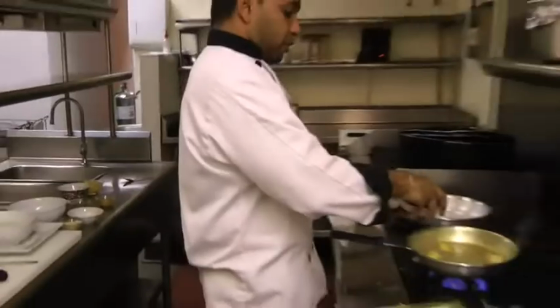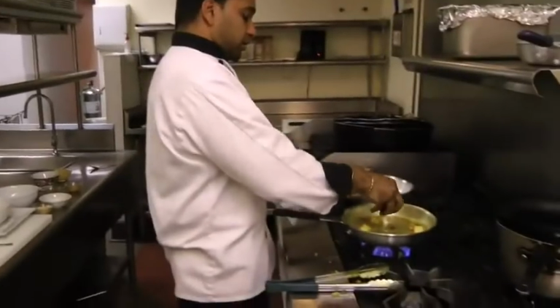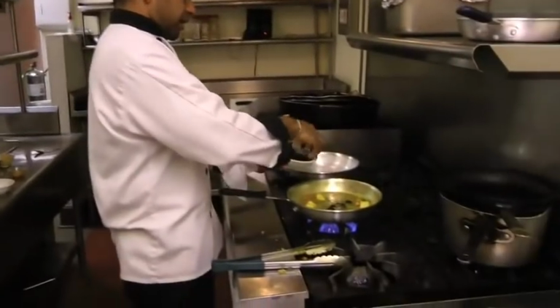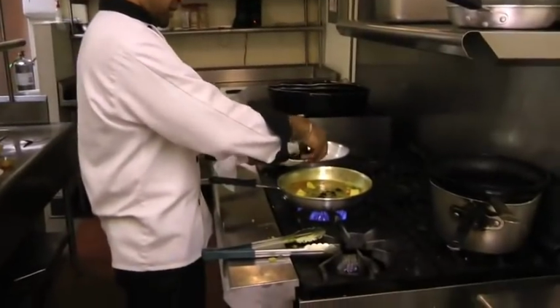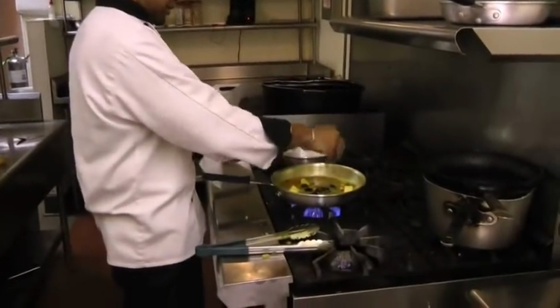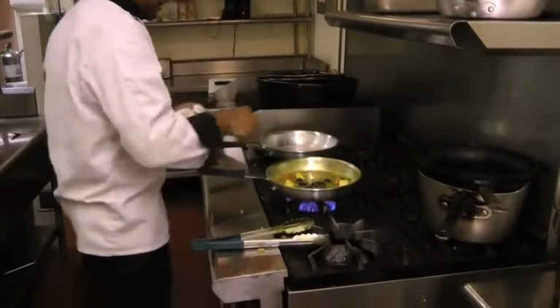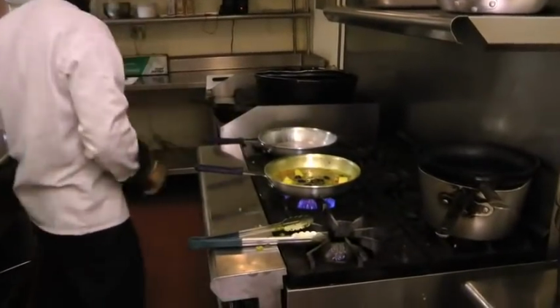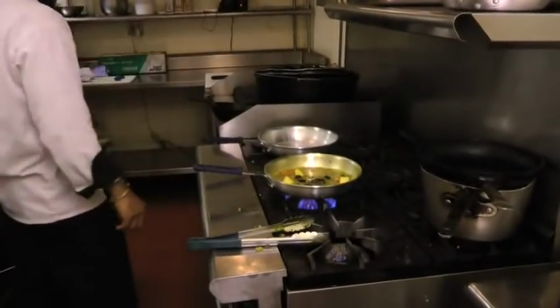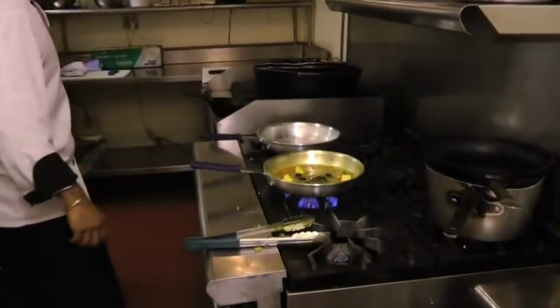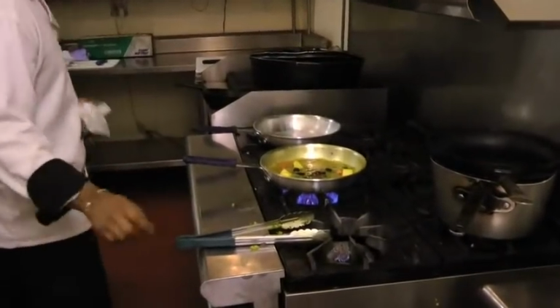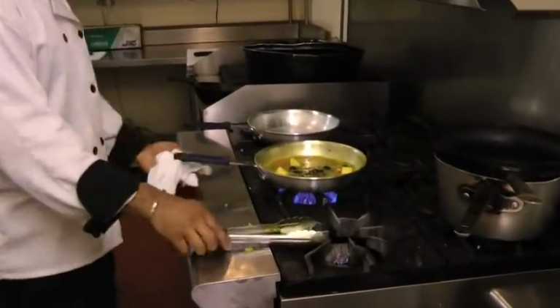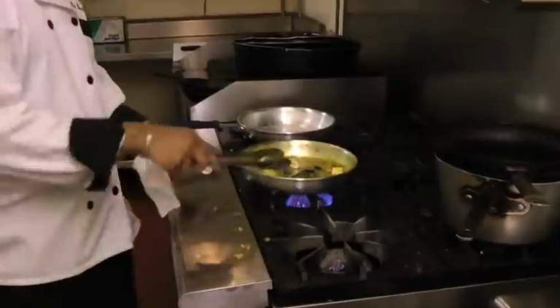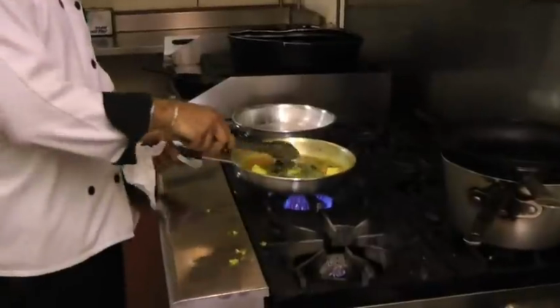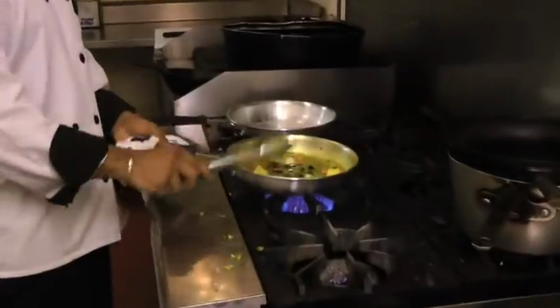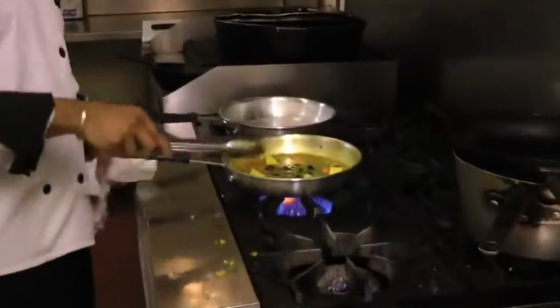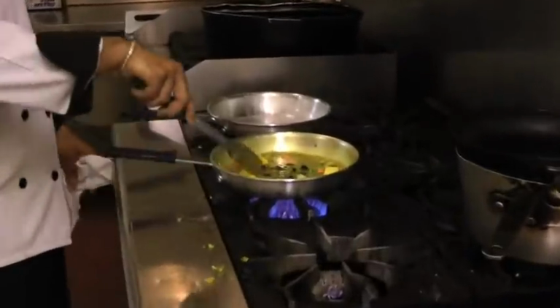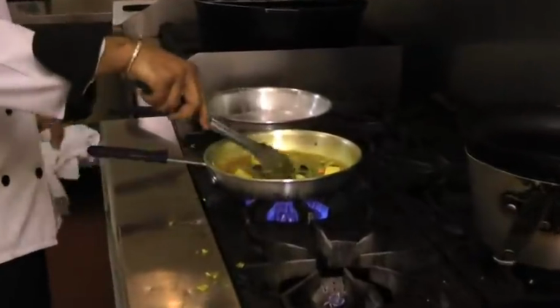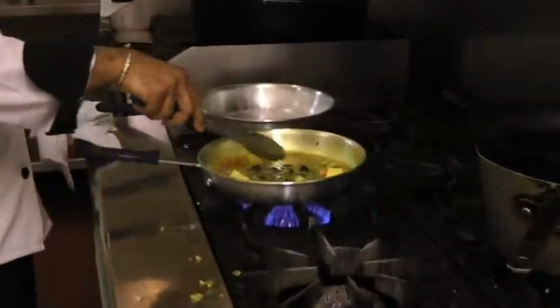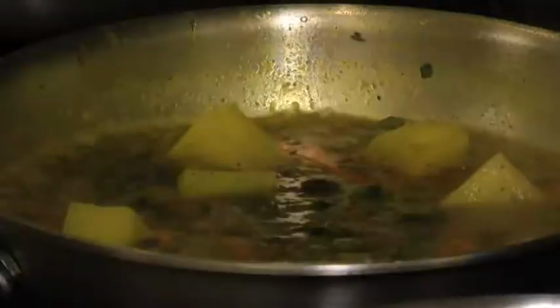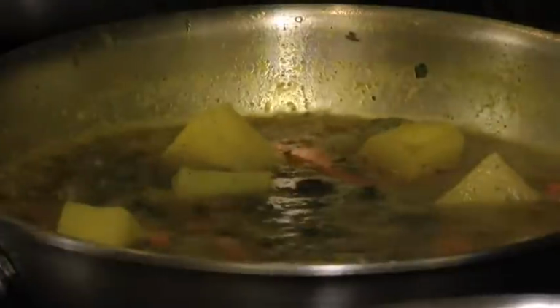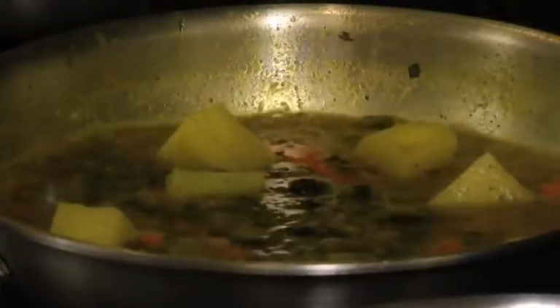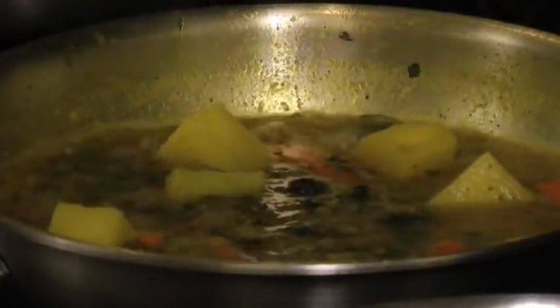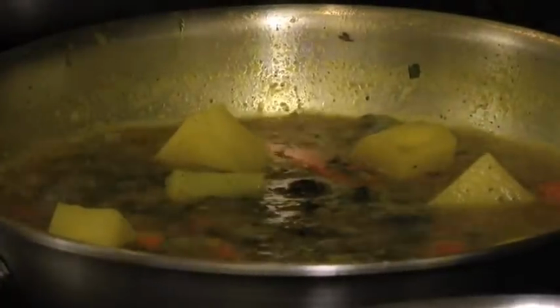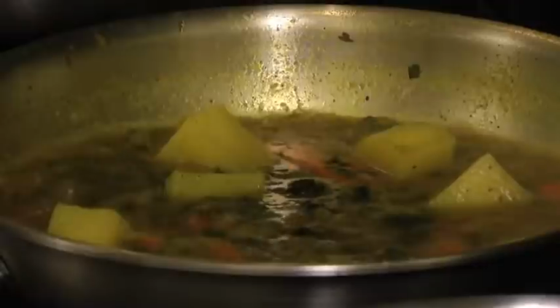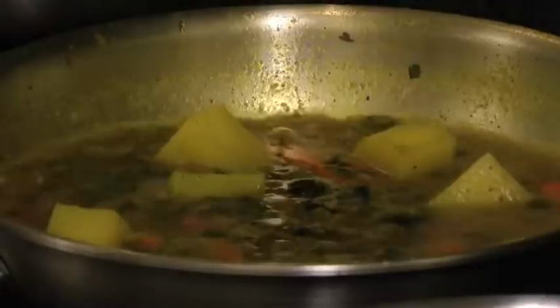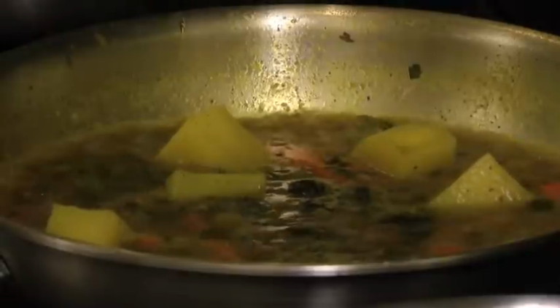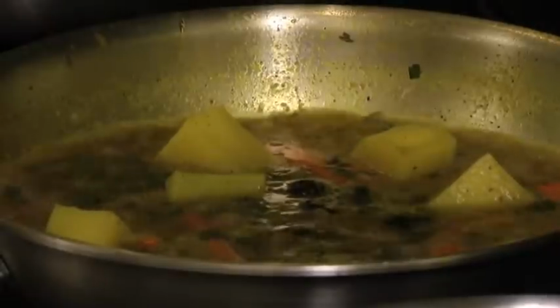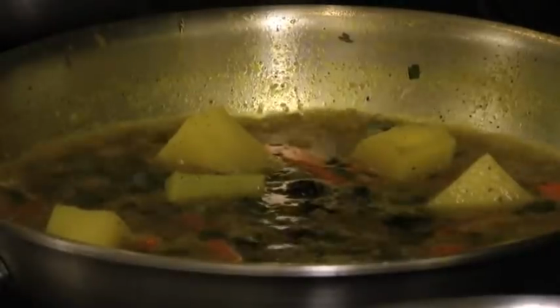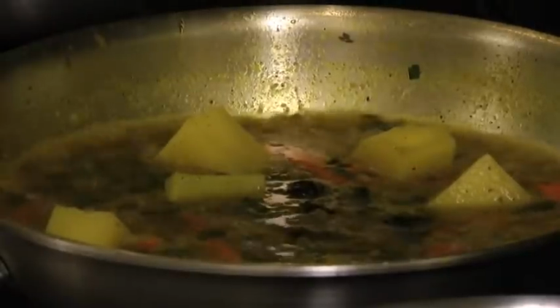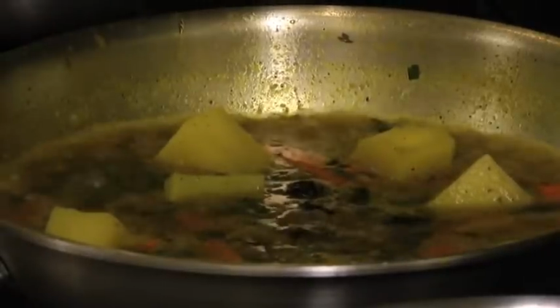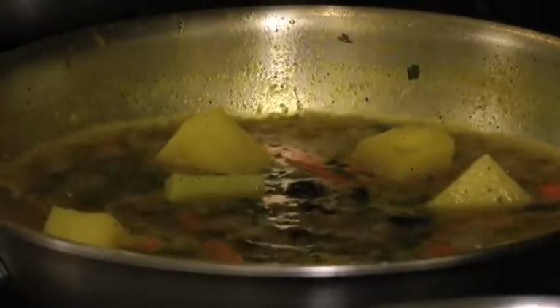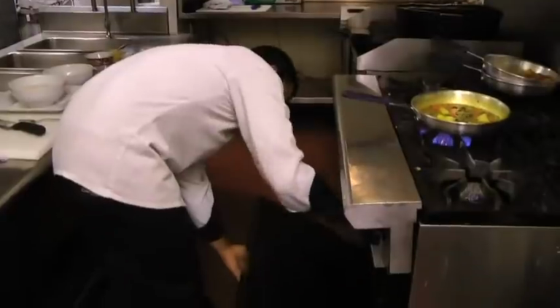Then we're going to add some Moroccan olives — calamata — into the sauce. And you have to cook all the vegetables for about 10 to 15 minutes.